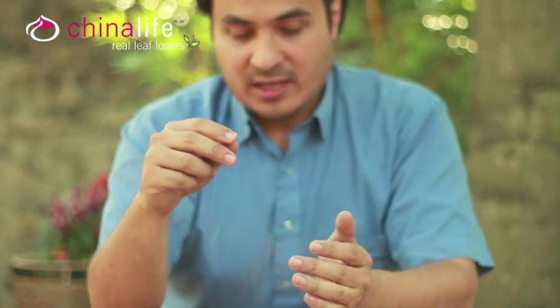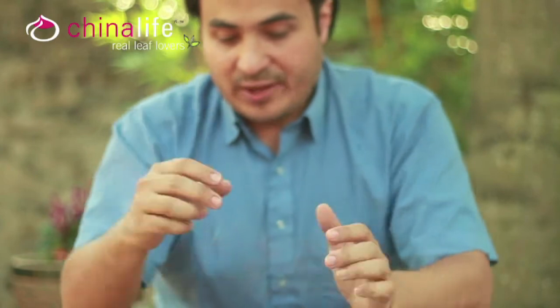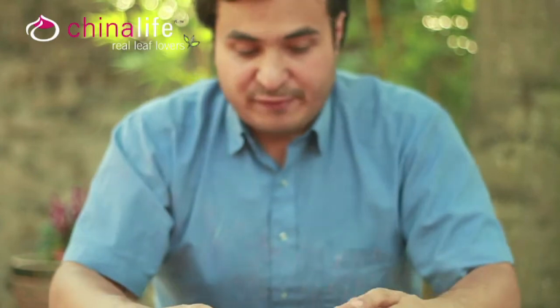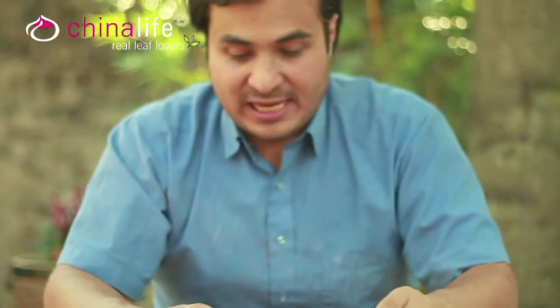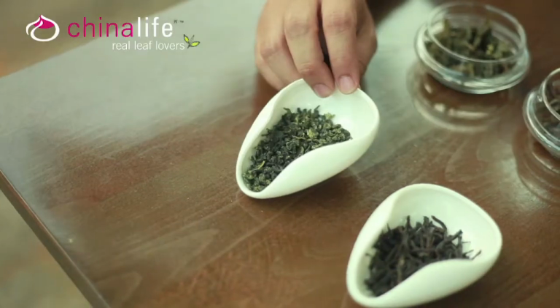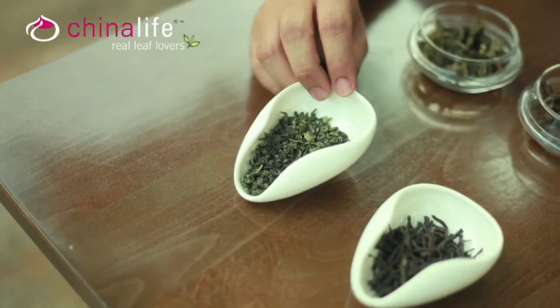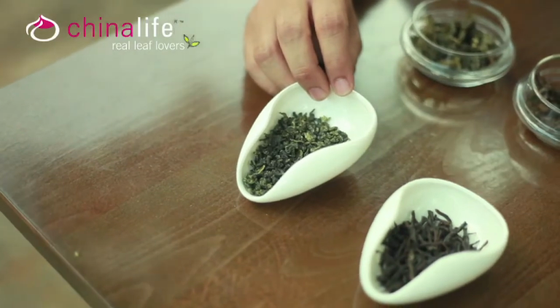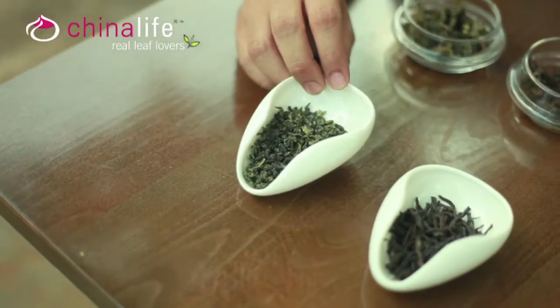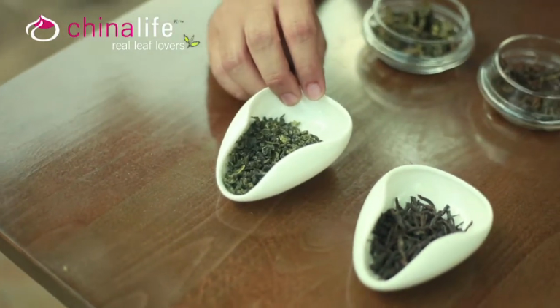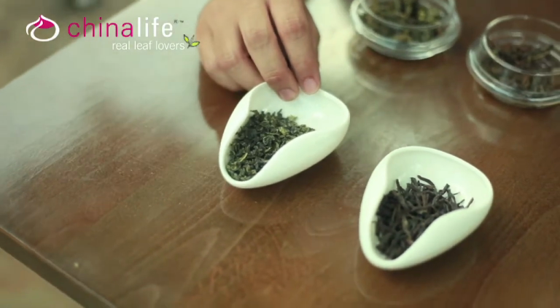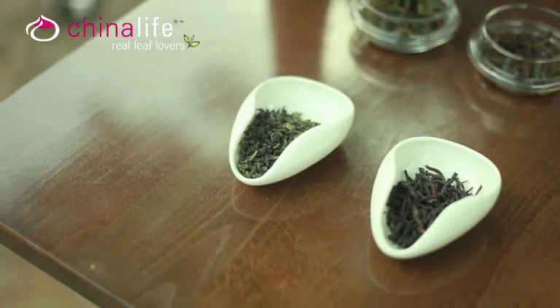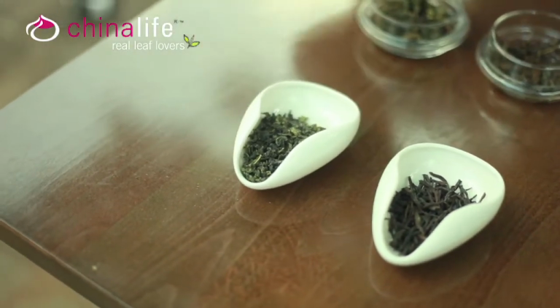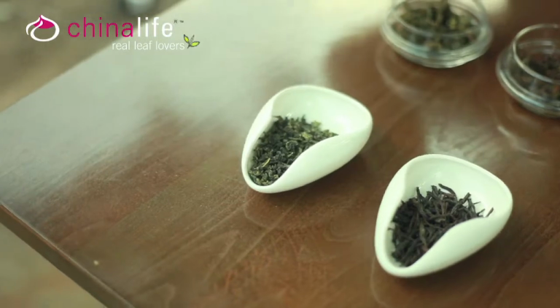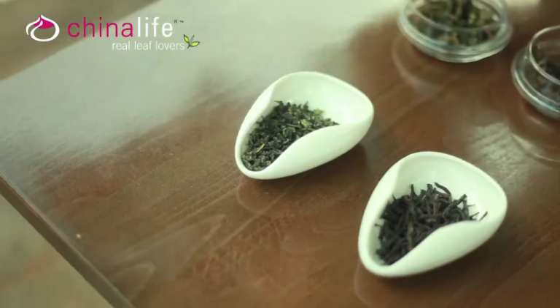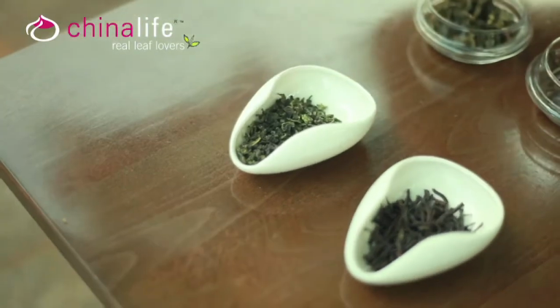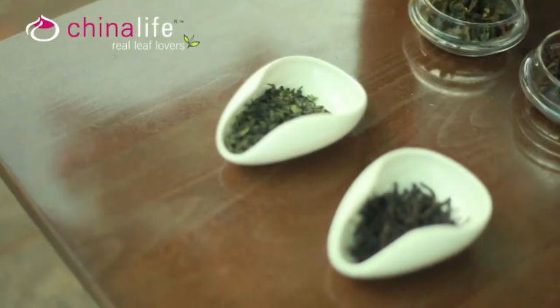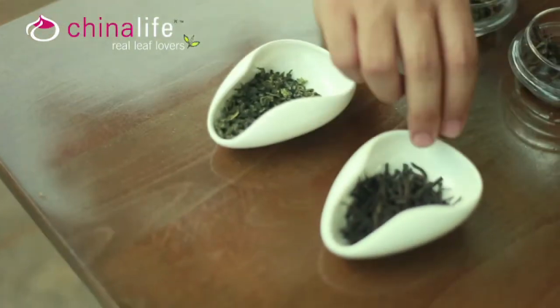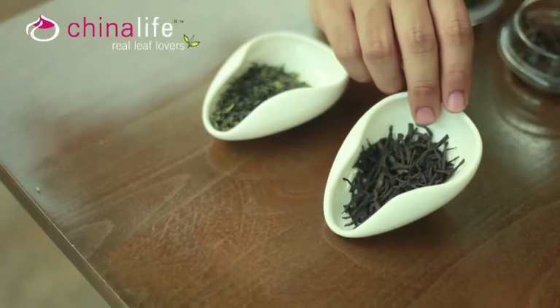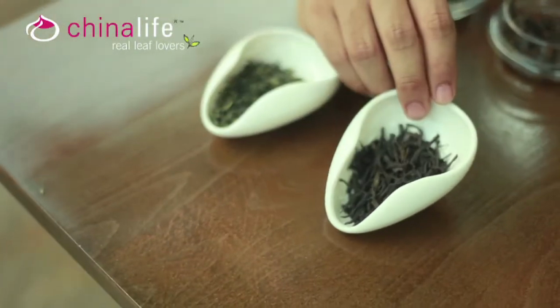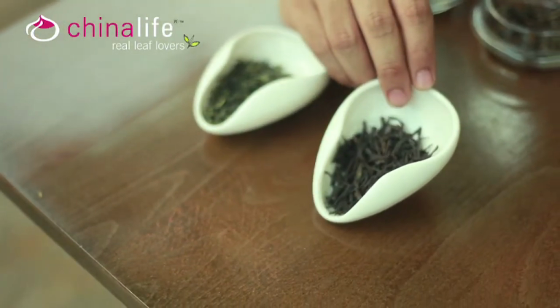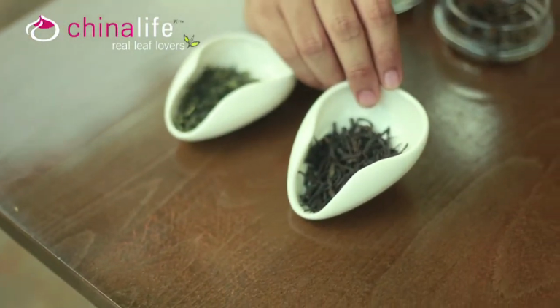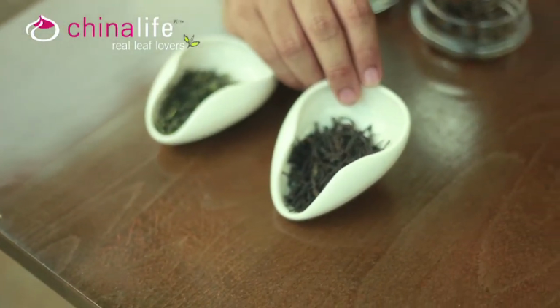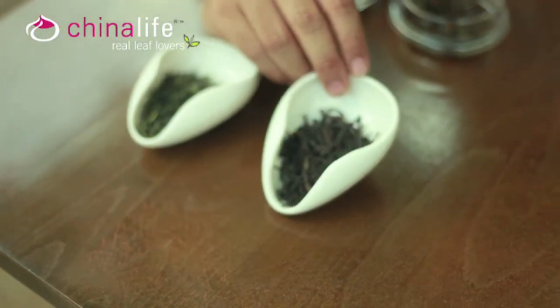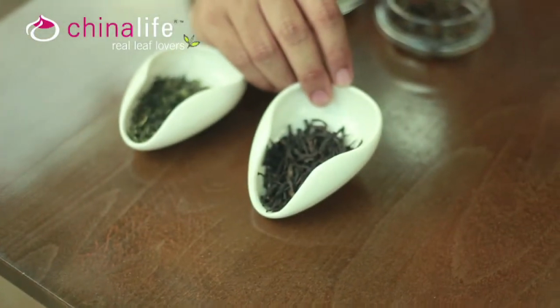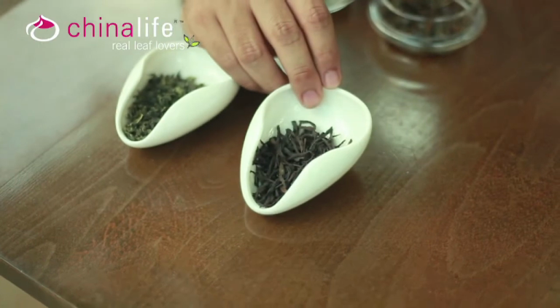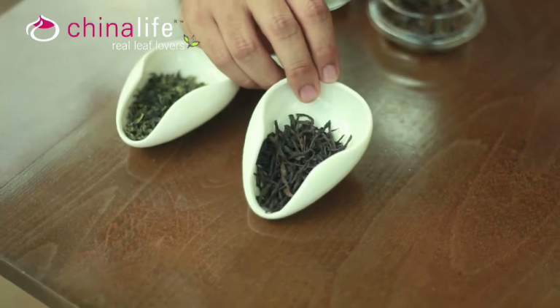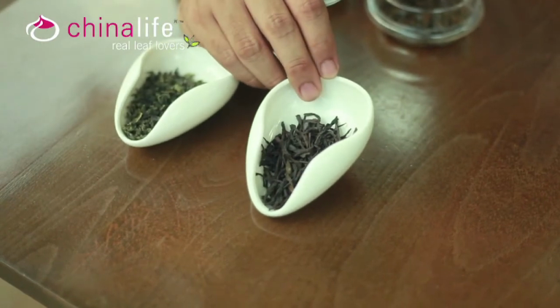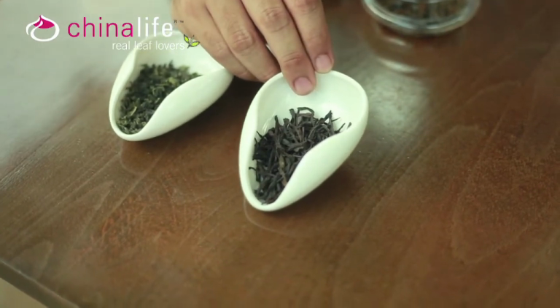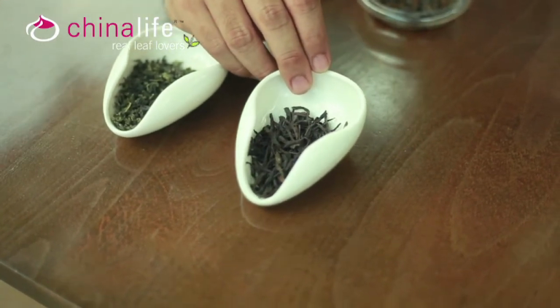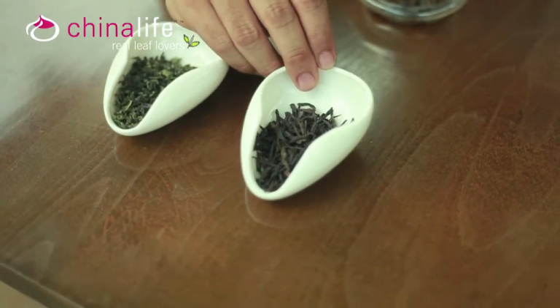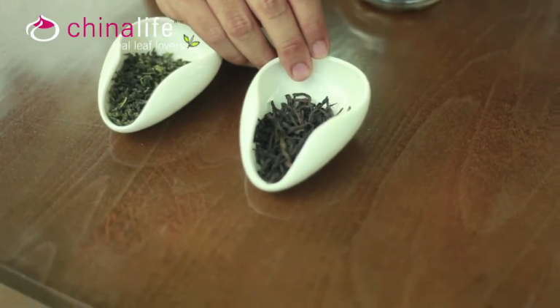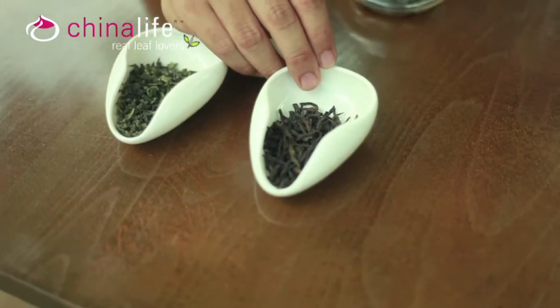What I have before me here is a light Oolong — this is about 15% to 20% oxidized — and I have a medium to dark Oolong, something in the region of 60% to 70% oxidized. They do go darker than this.